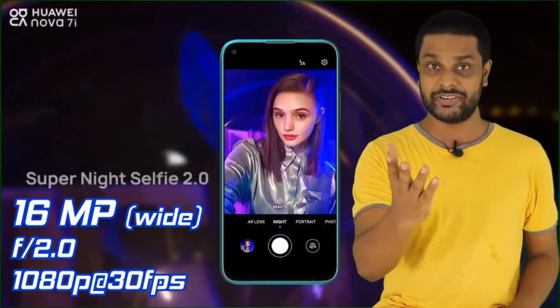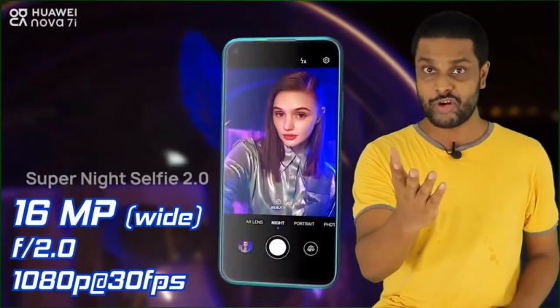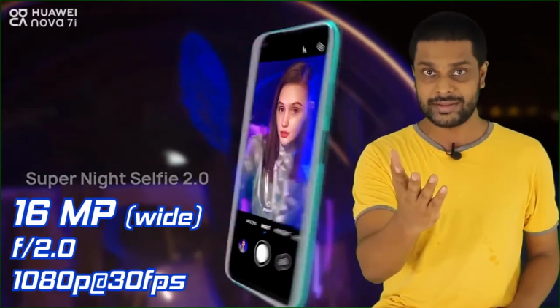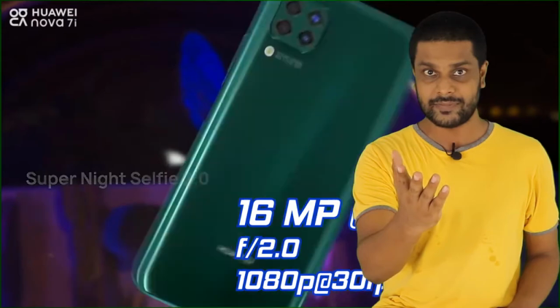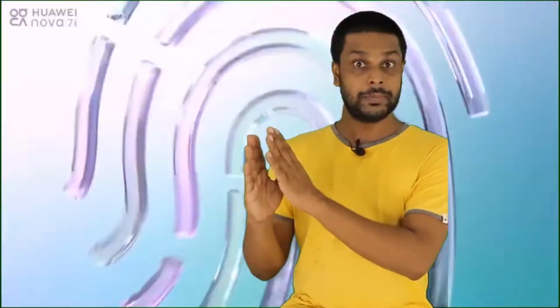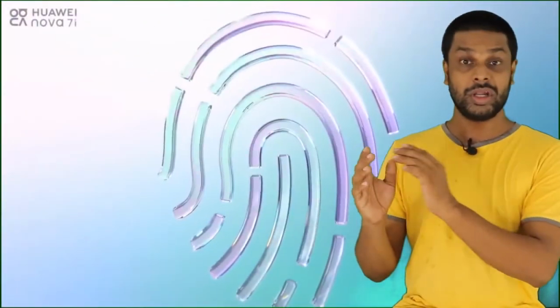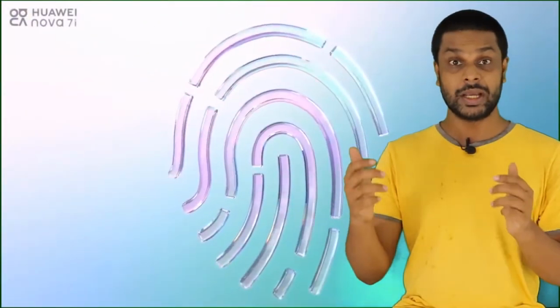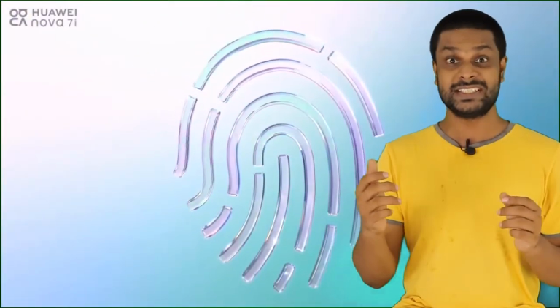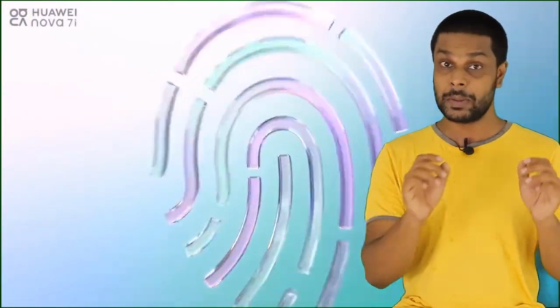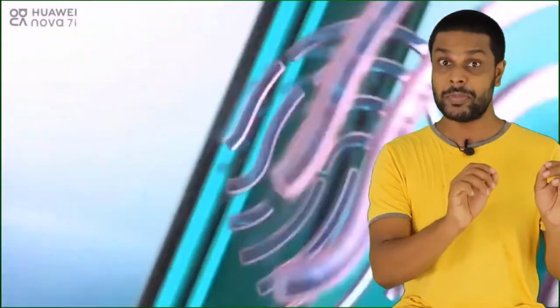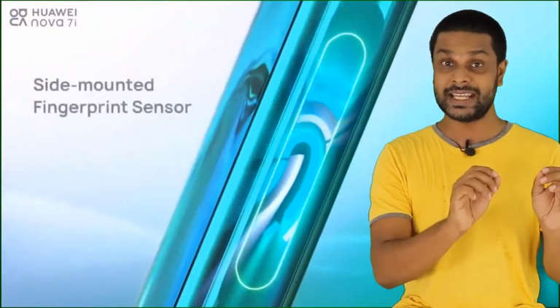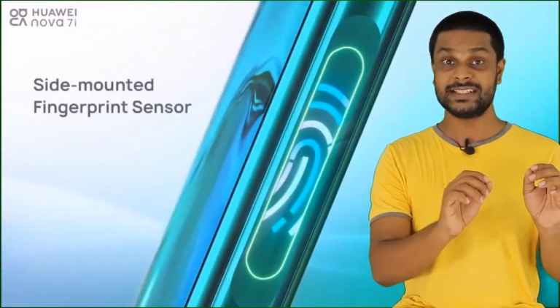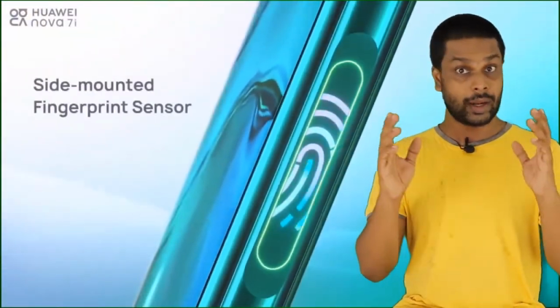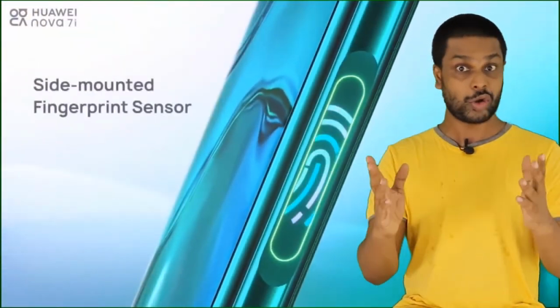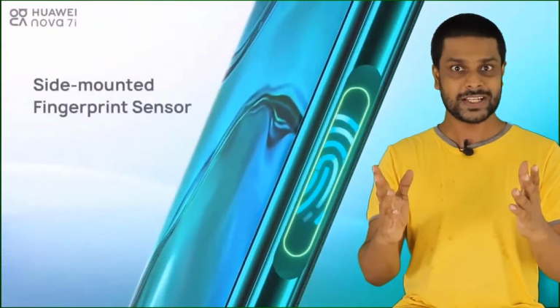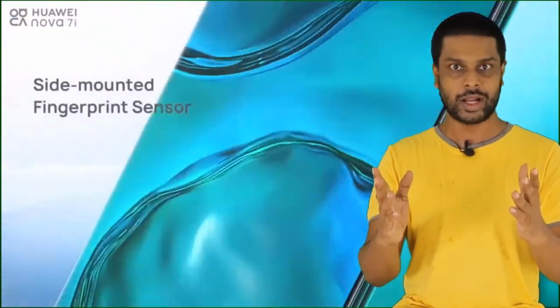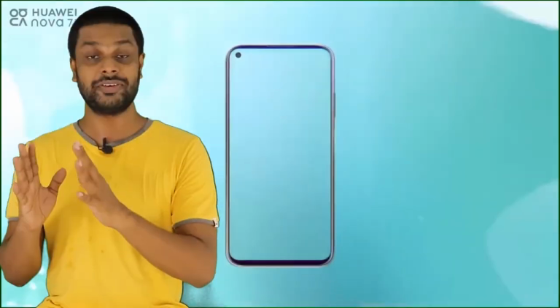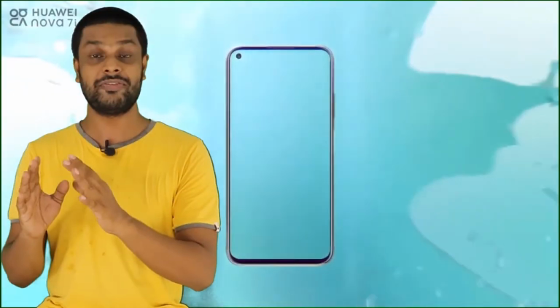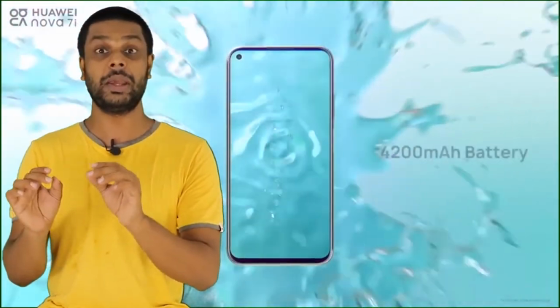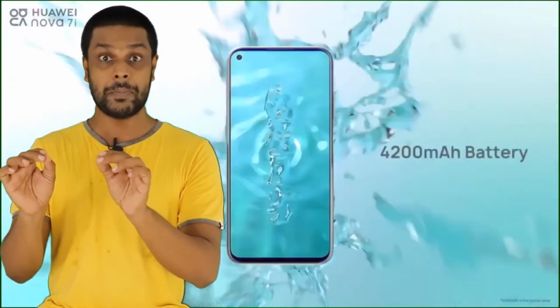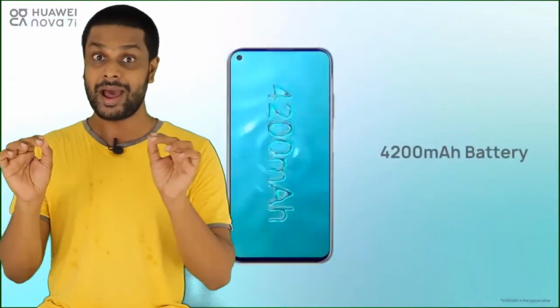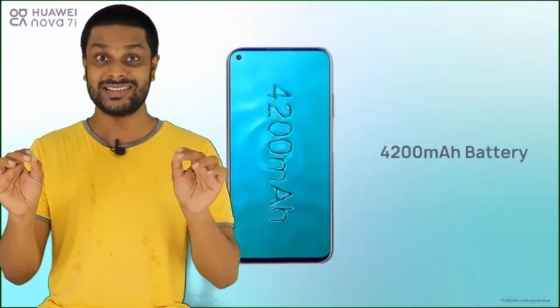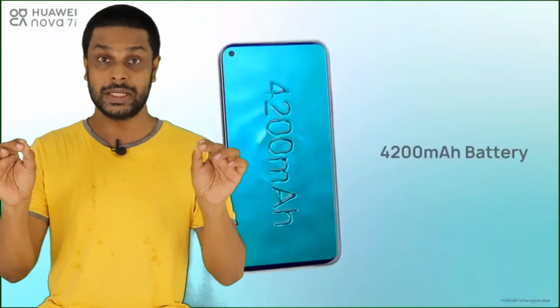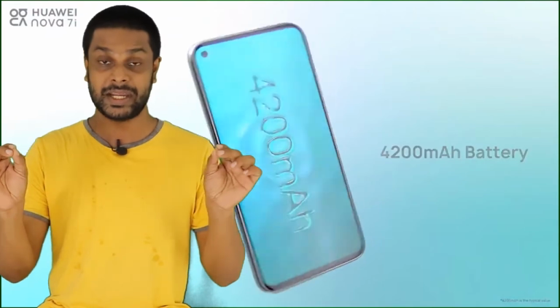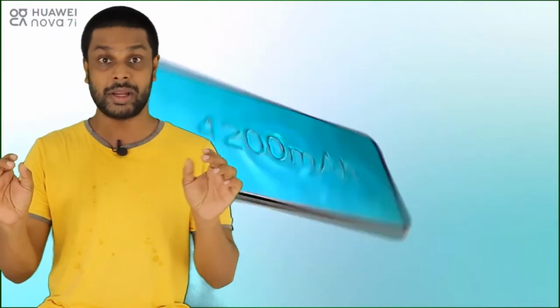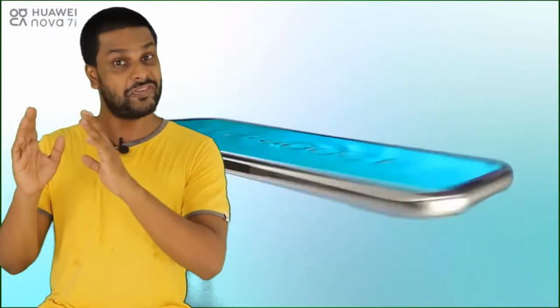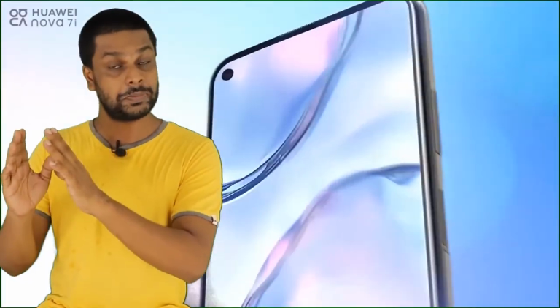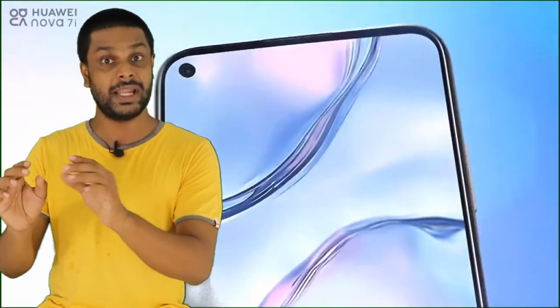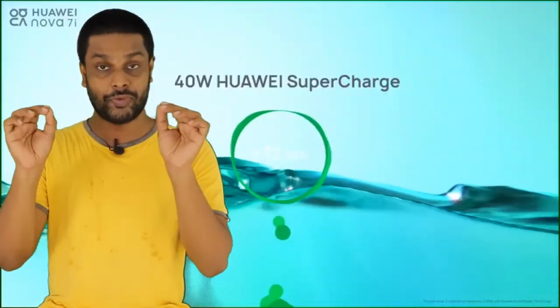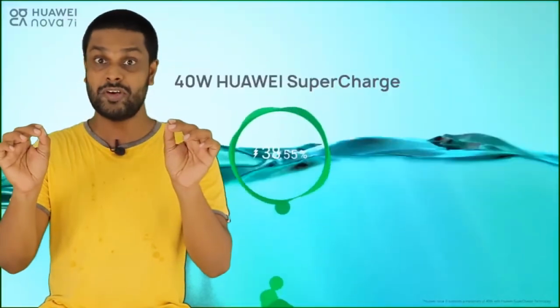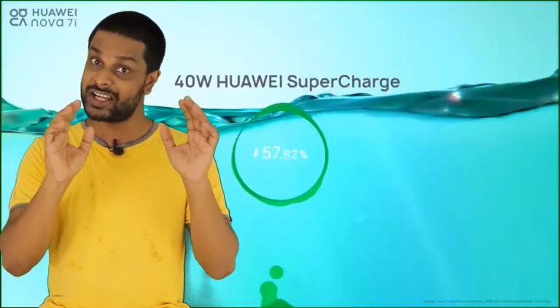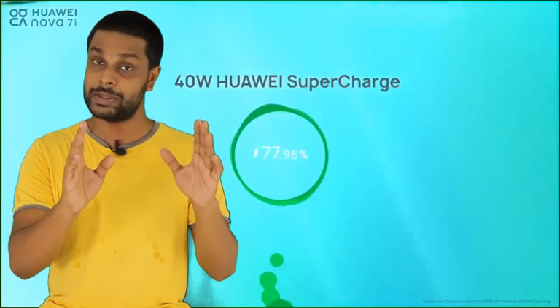The phone has side-mounted fingerprint sensors and a power button. The phone has a 4100mAh battery with 40-watt fast charging.